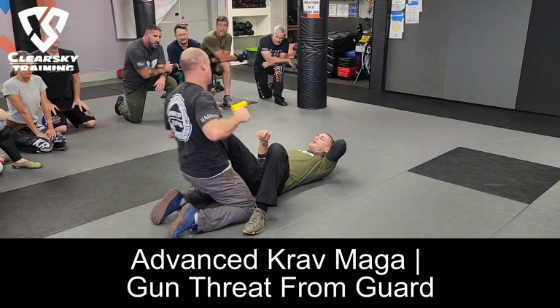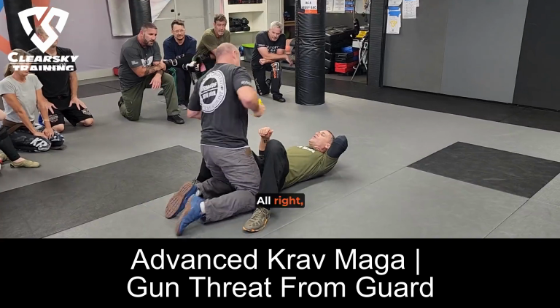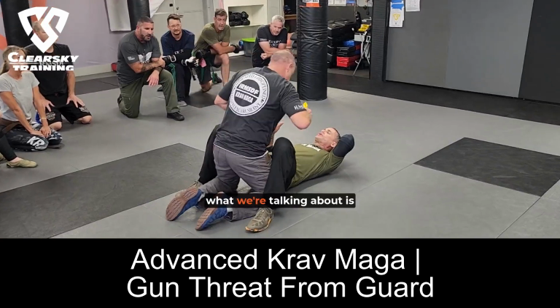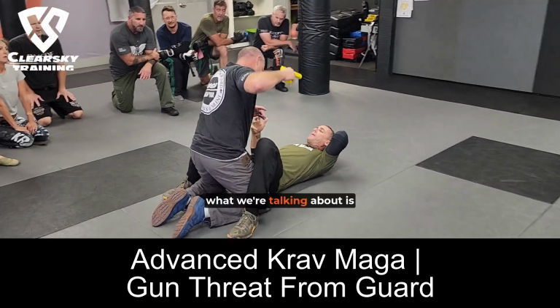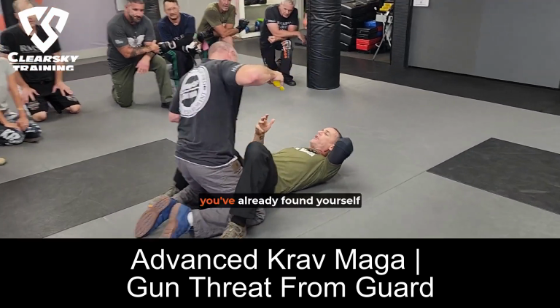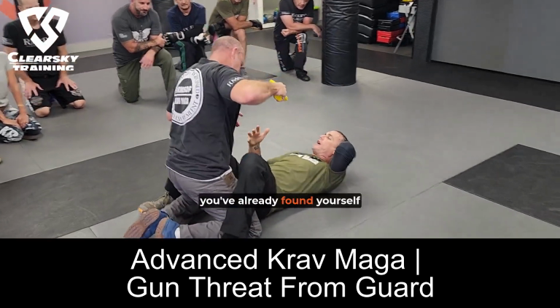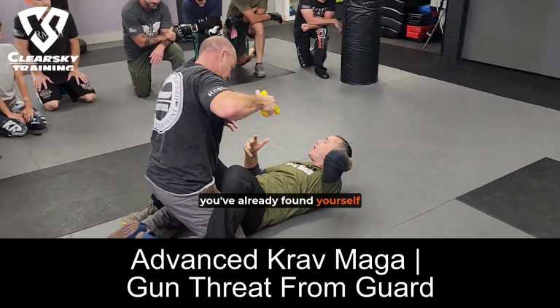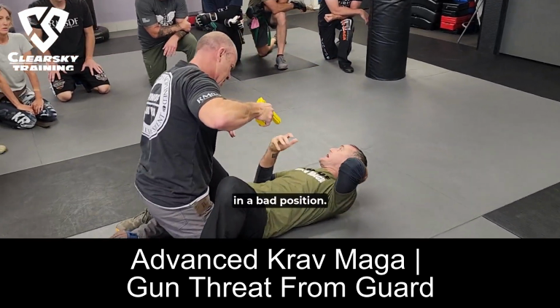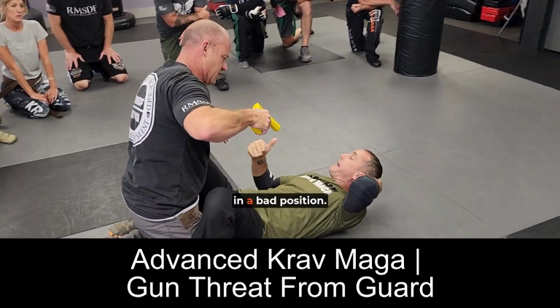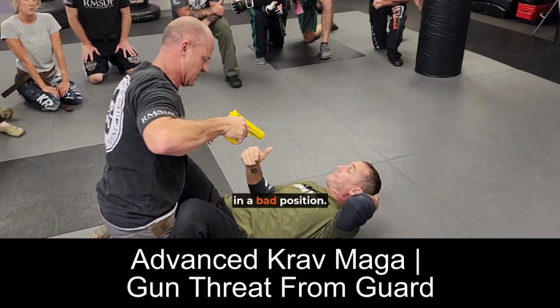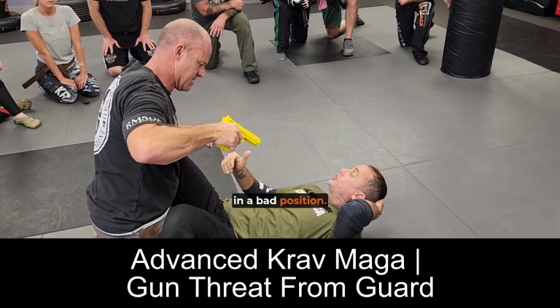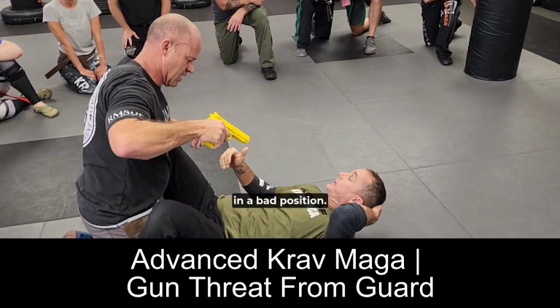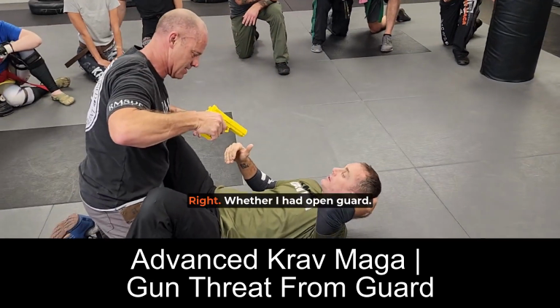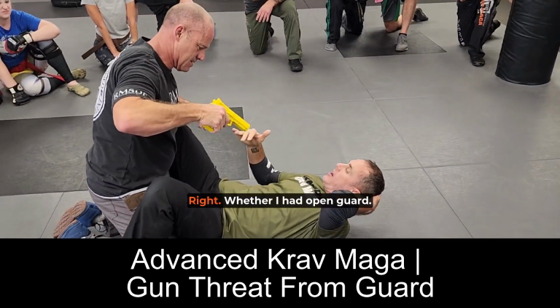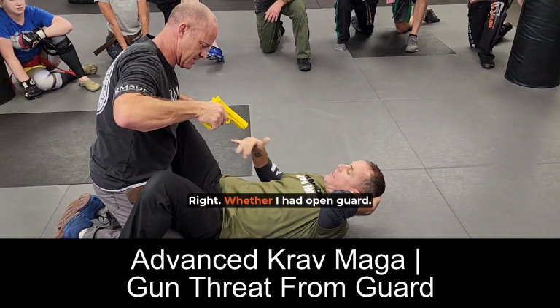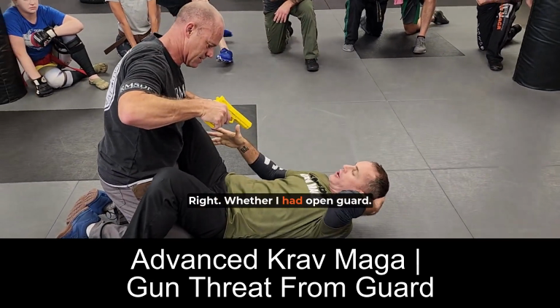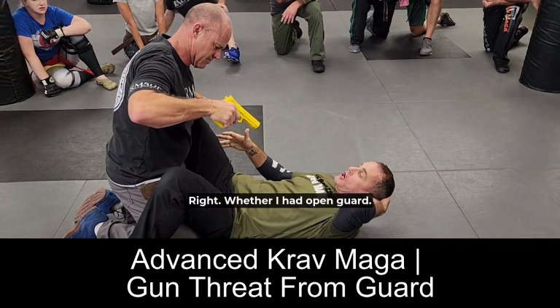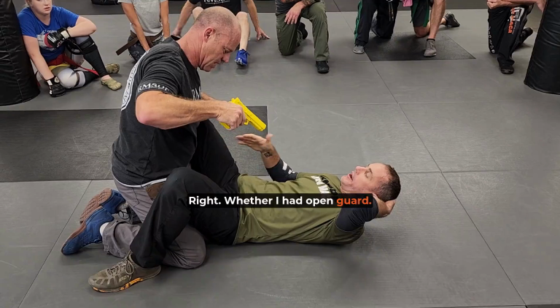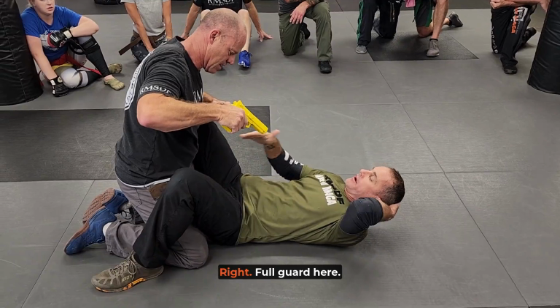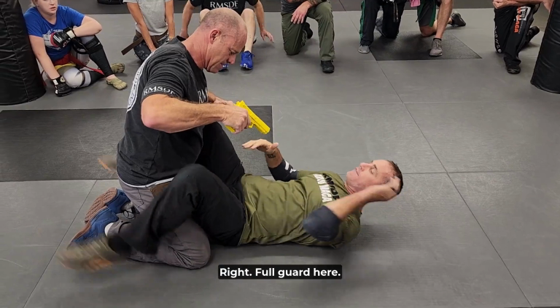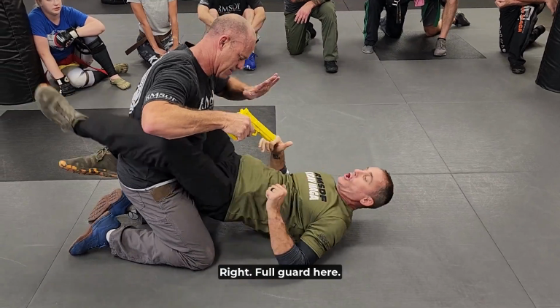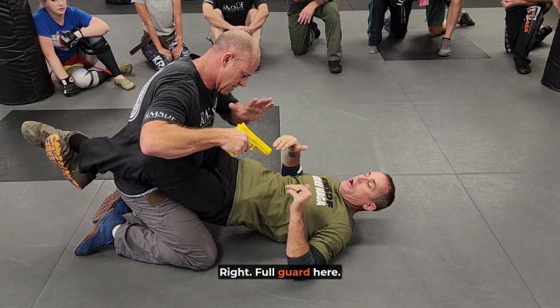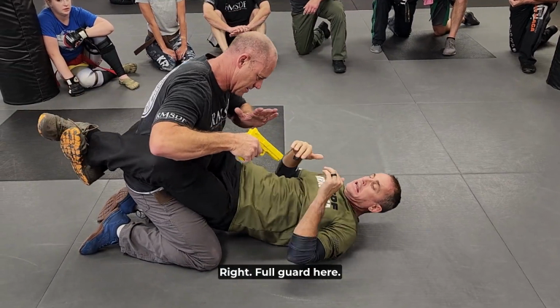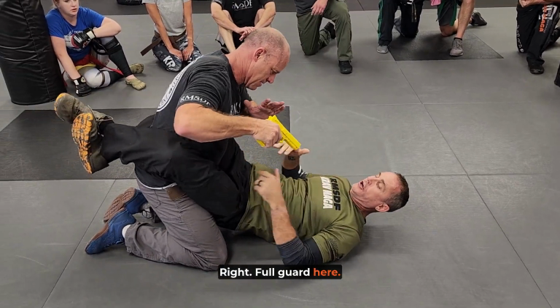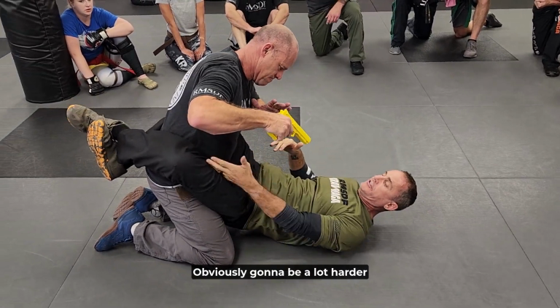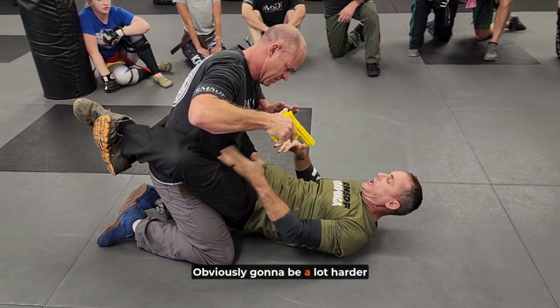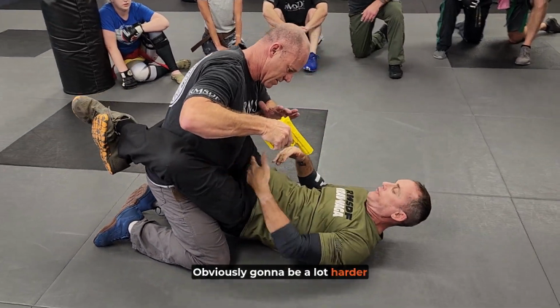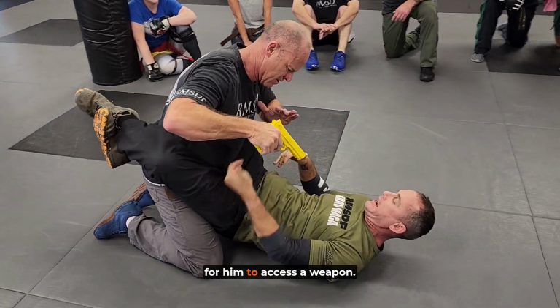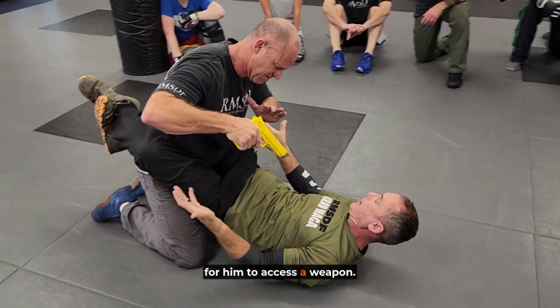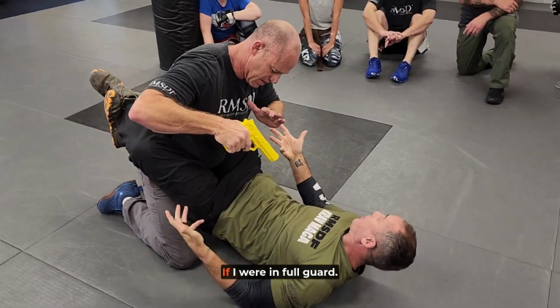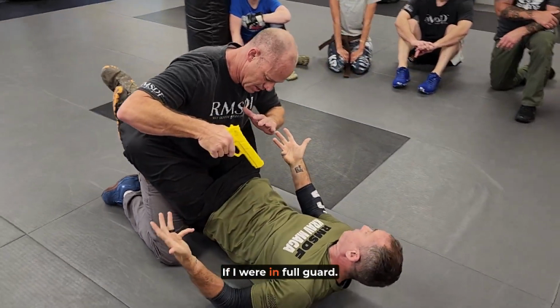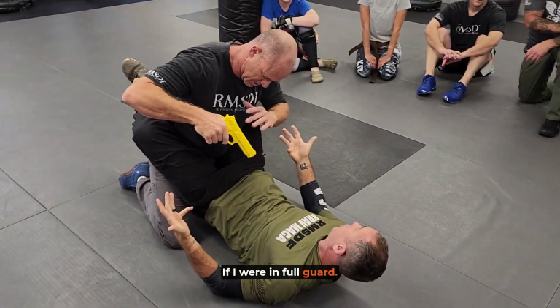What we're talking about is you've already found yourself in a bad position. Whether you had open guard or full guard, it's going to be a lot harder for him to access a weapon if you were in full guard.